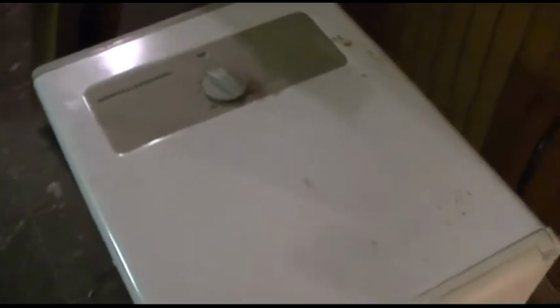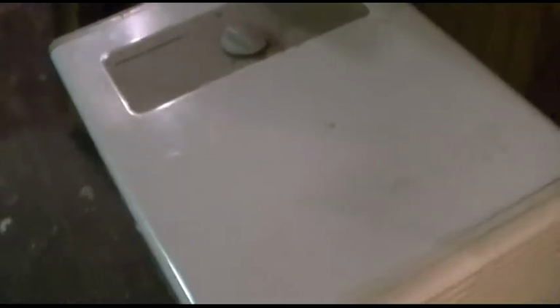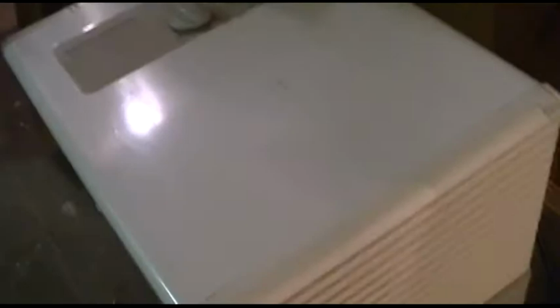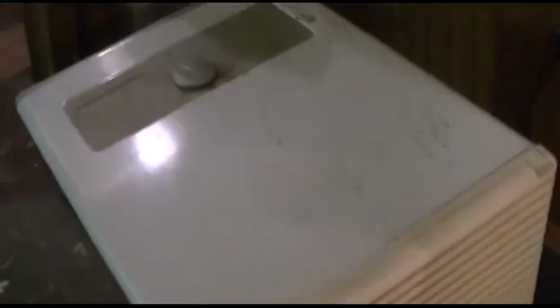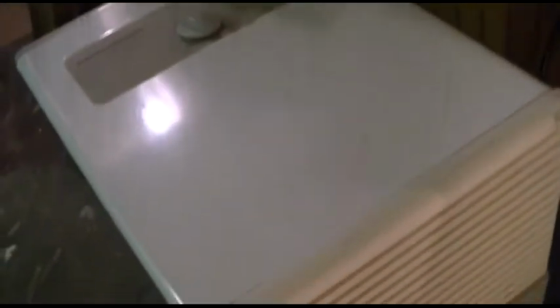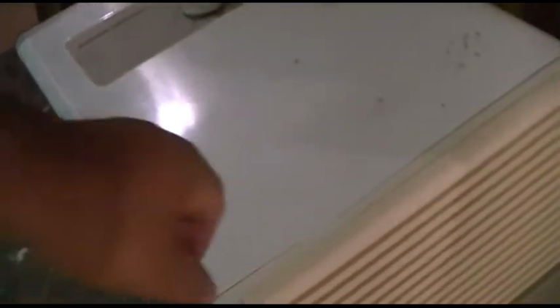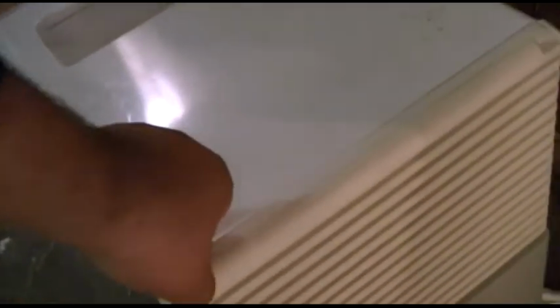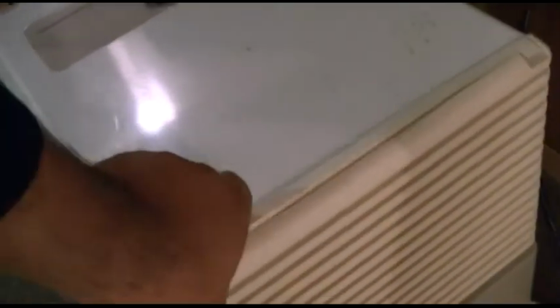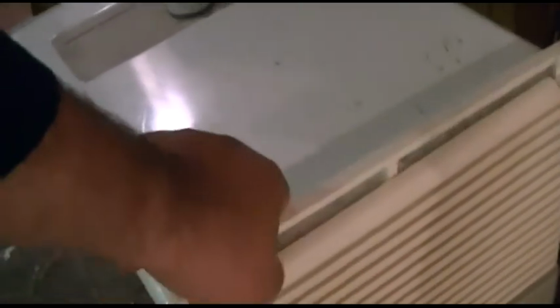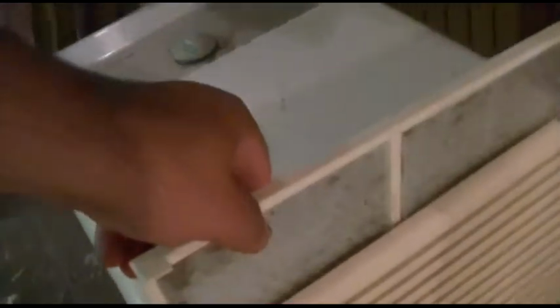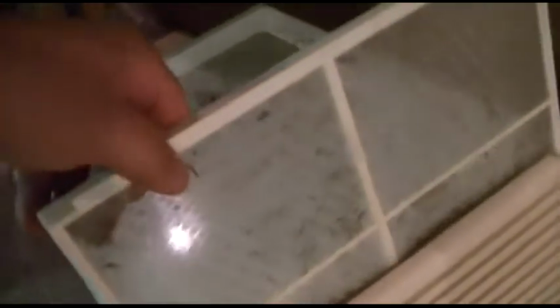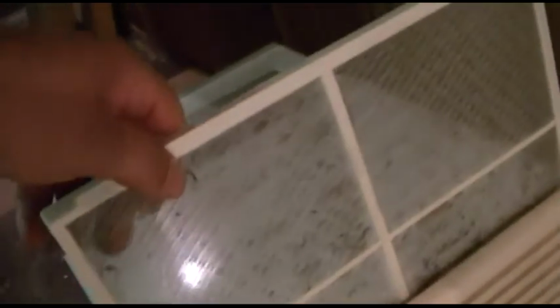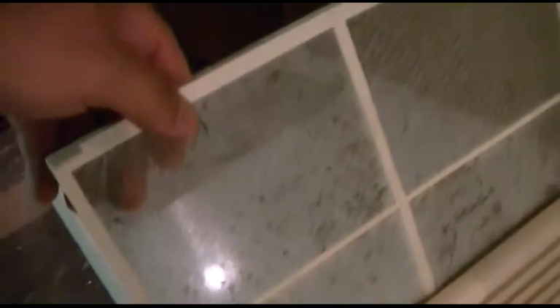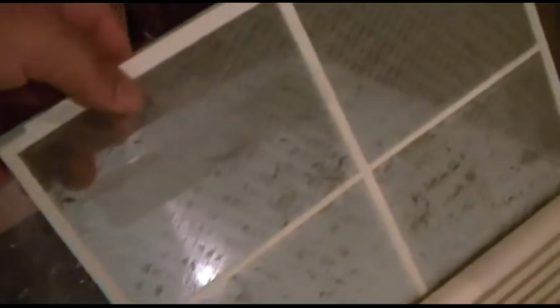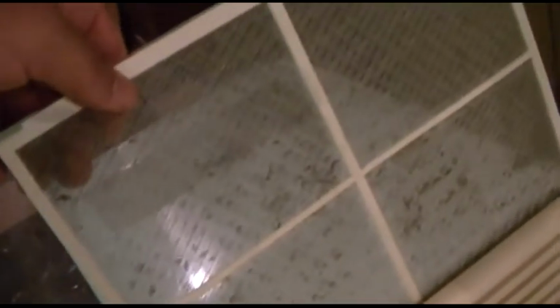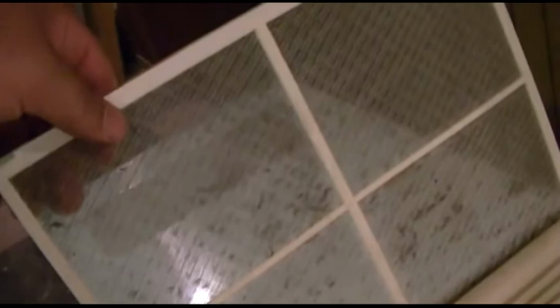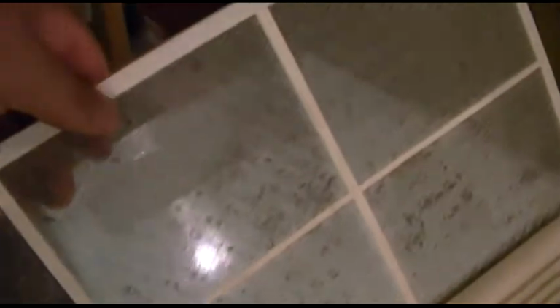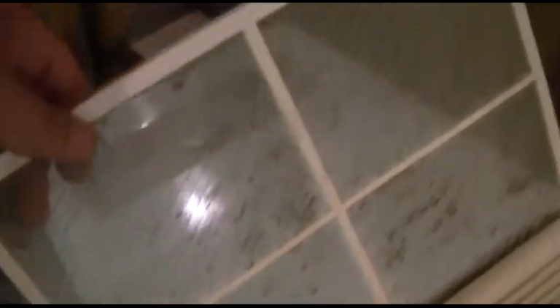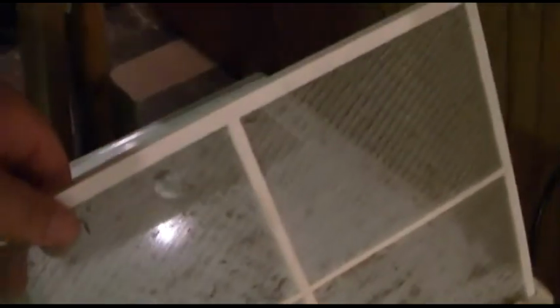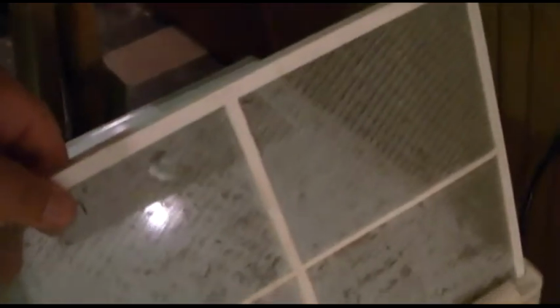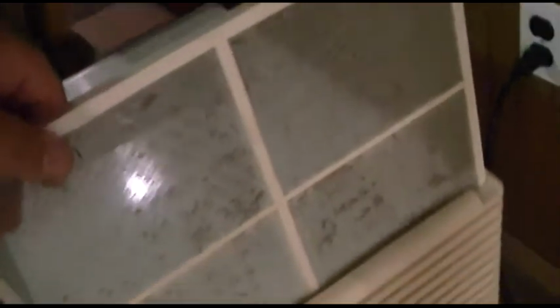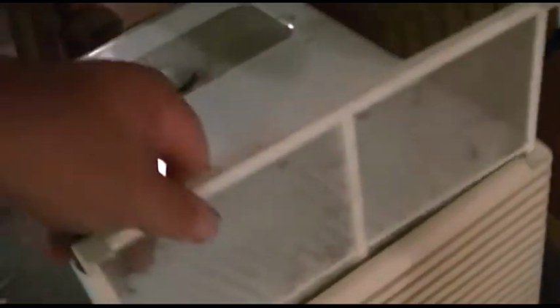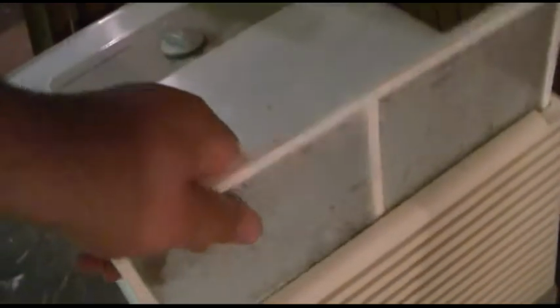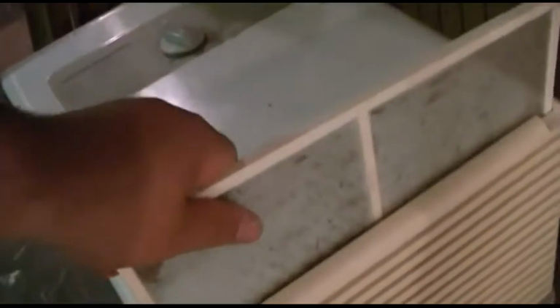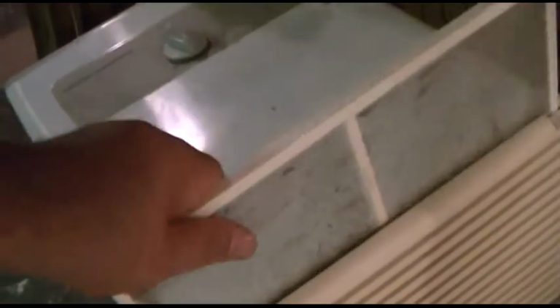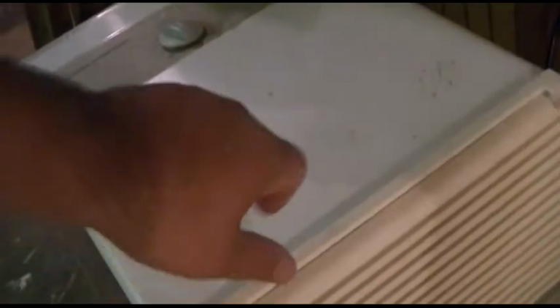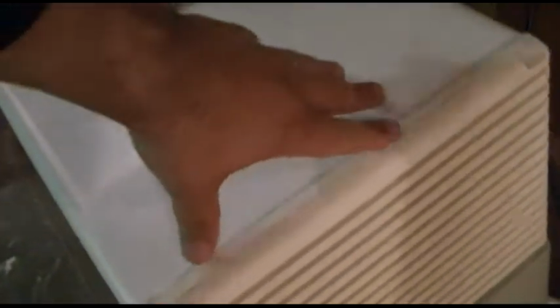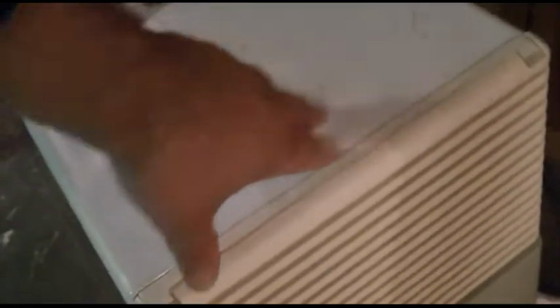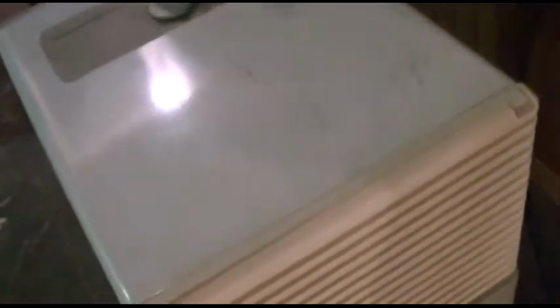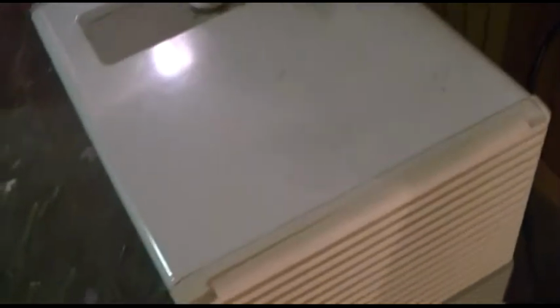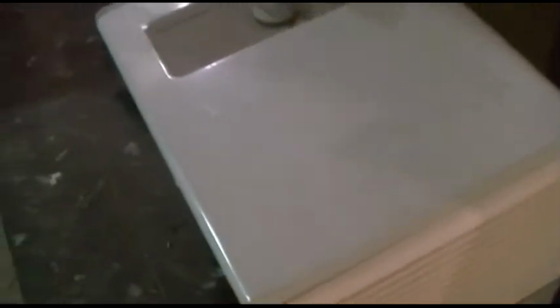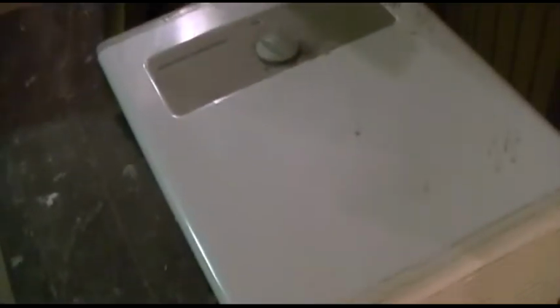Probably check the filter on it. That needs to be cleaned a little bit. There could be the problem.